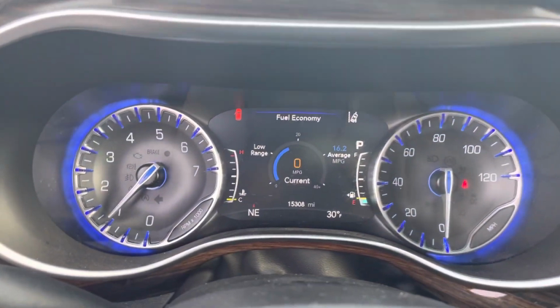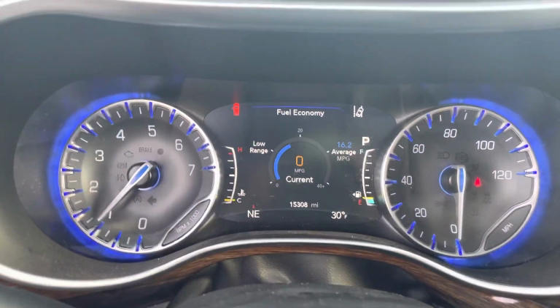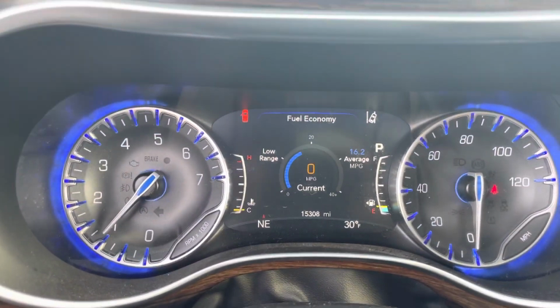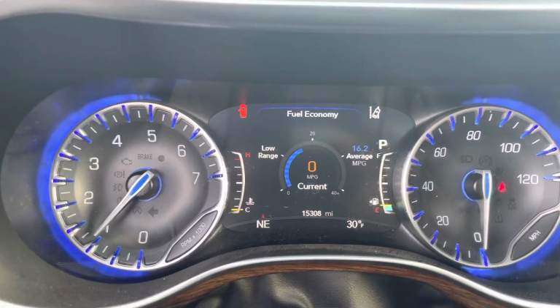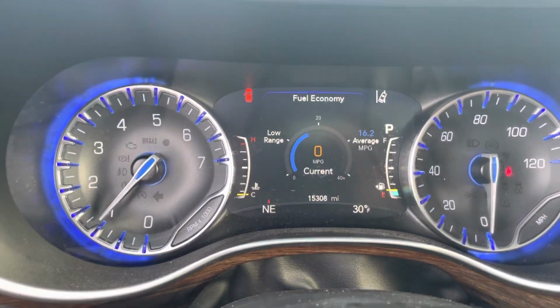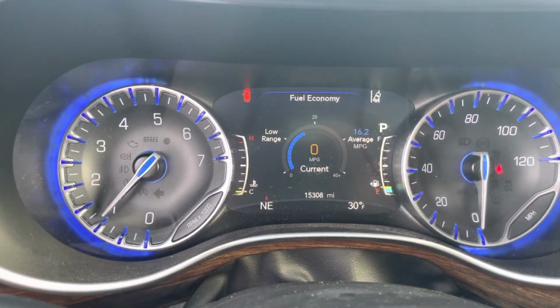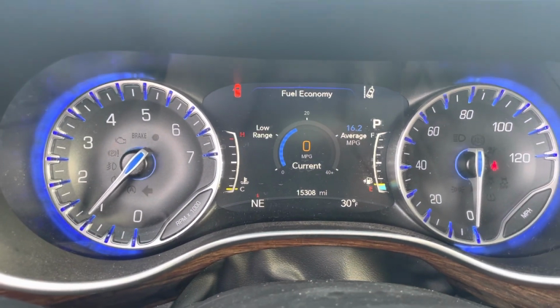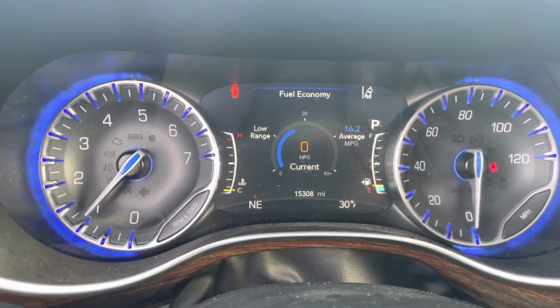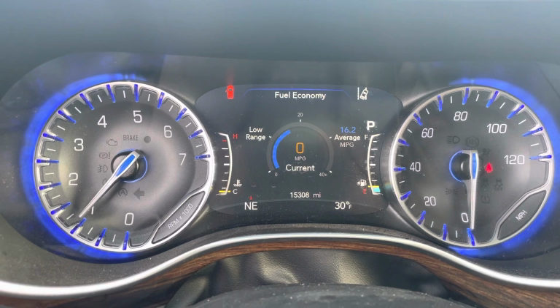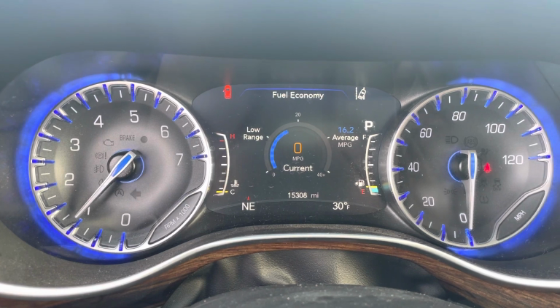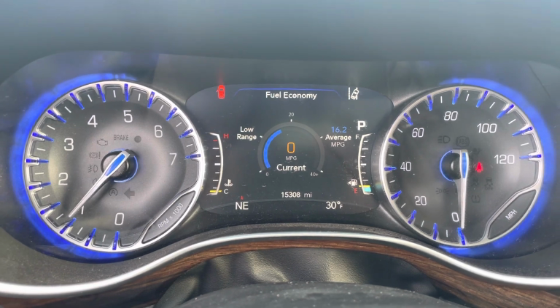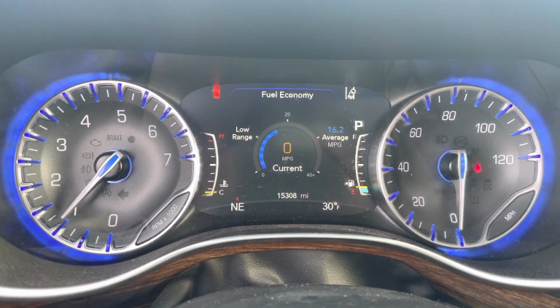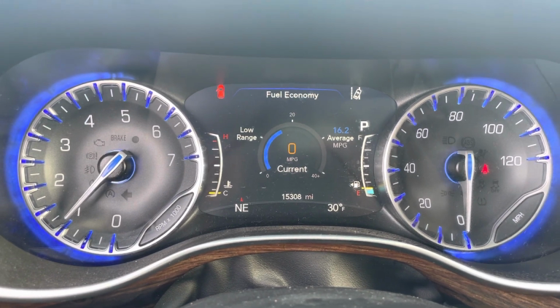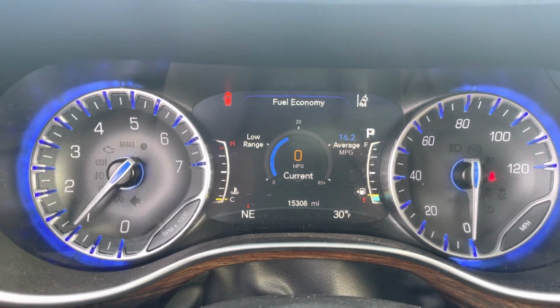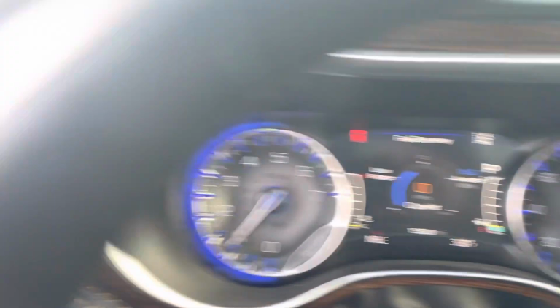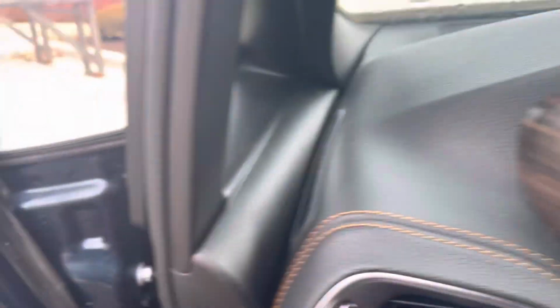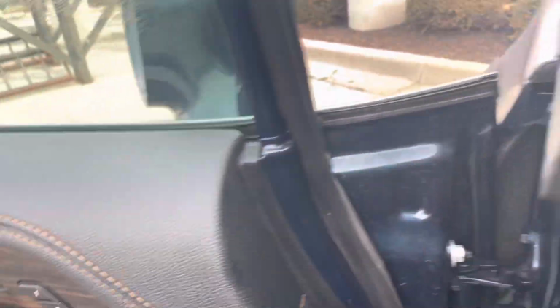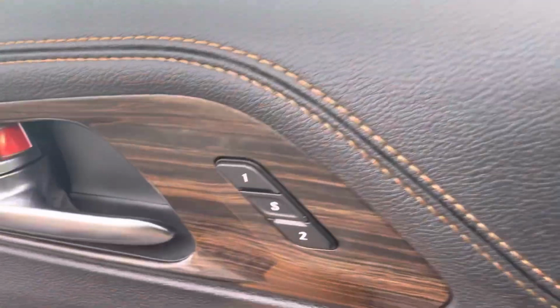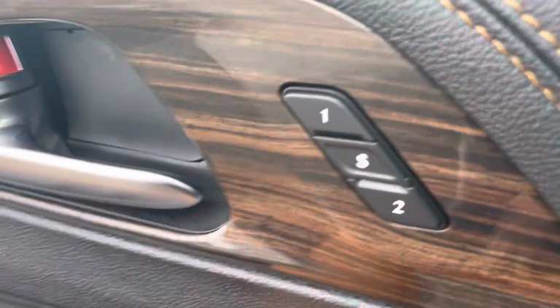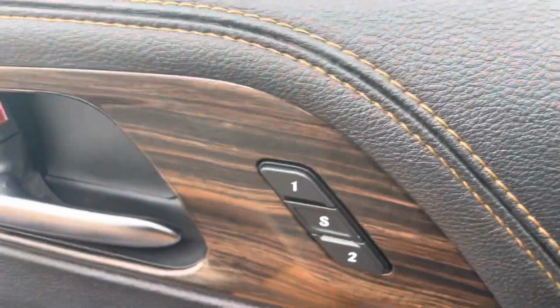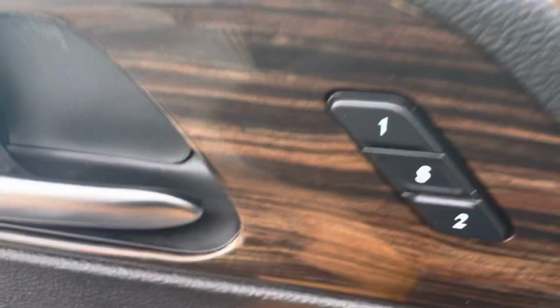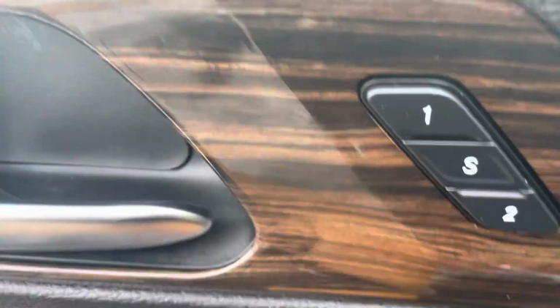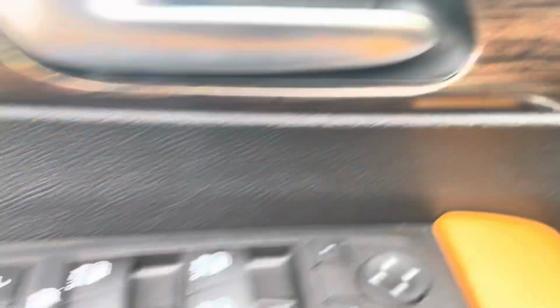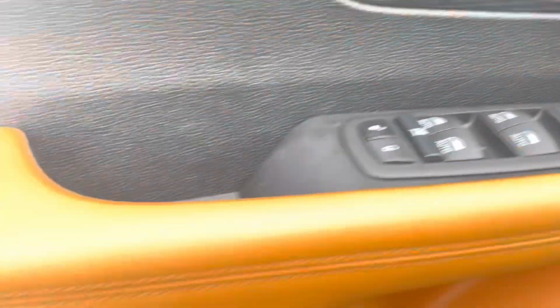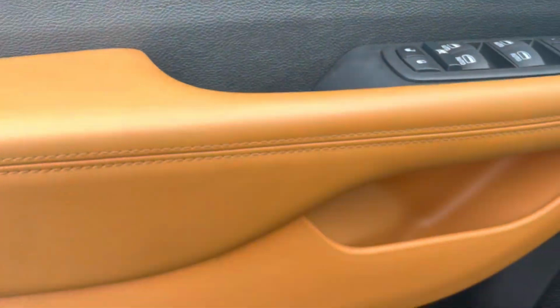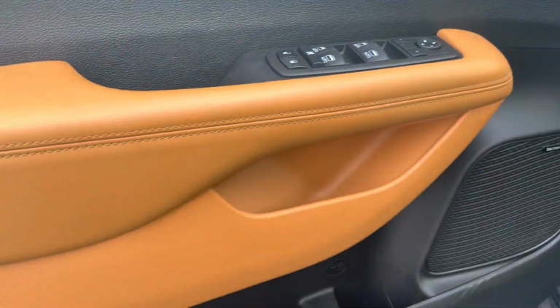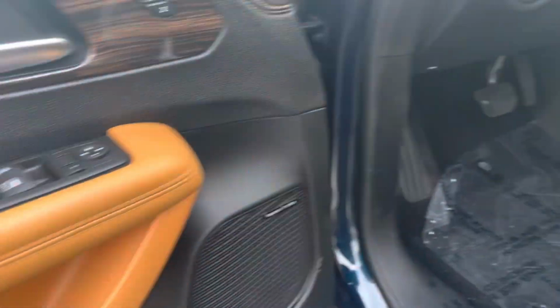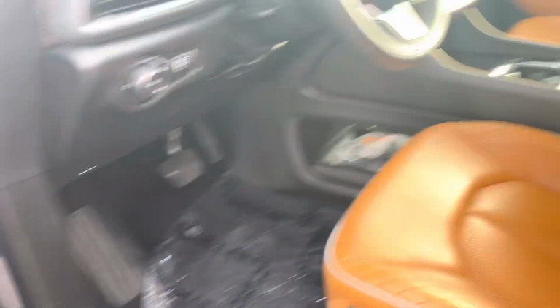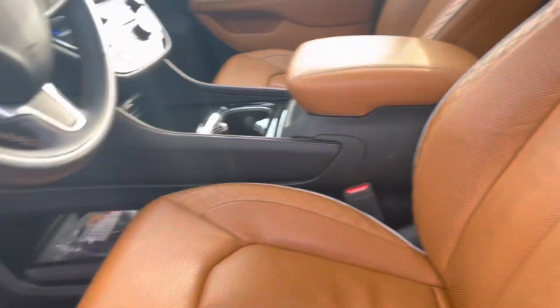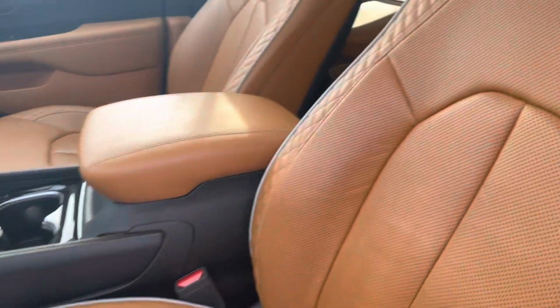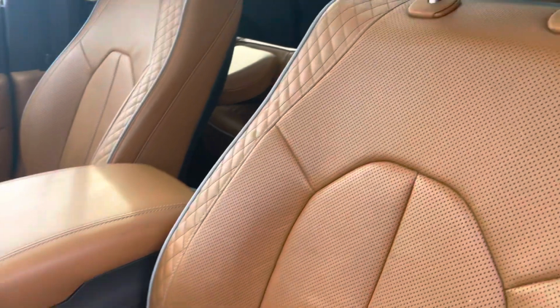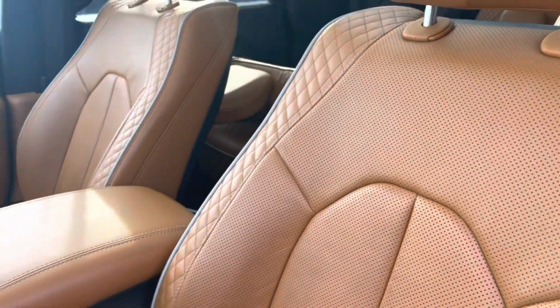This car, the 2021 Chrysler Pacifica, has very, very low mileage — 15,300 and some change. It's got memory seats right here. I love the color of the interior — very beautiful.